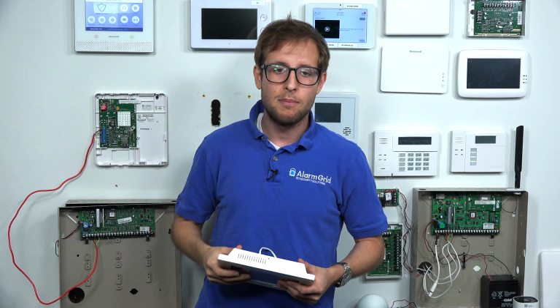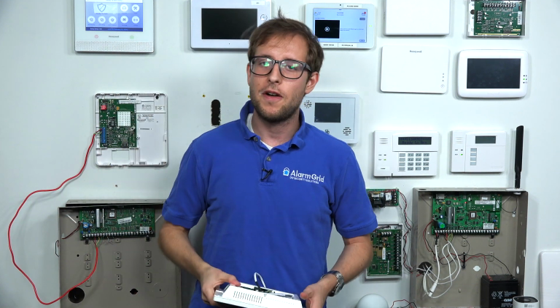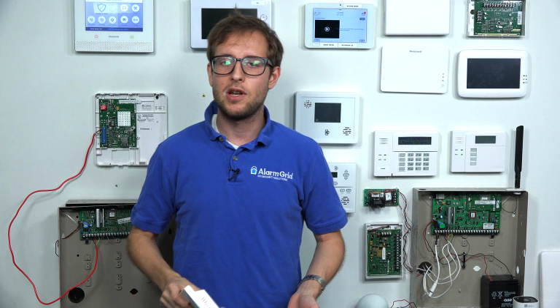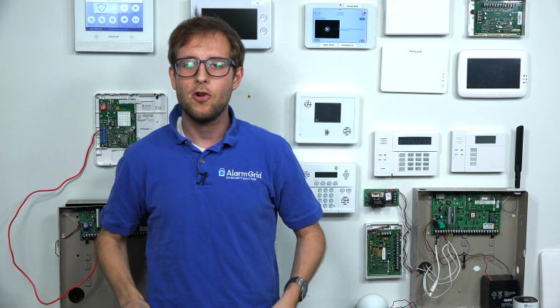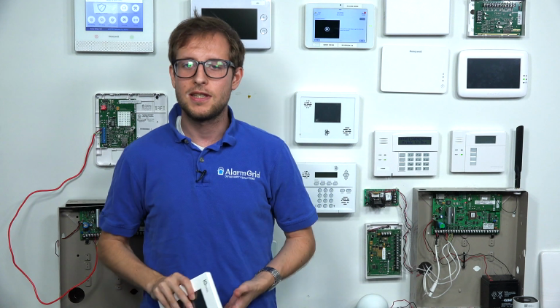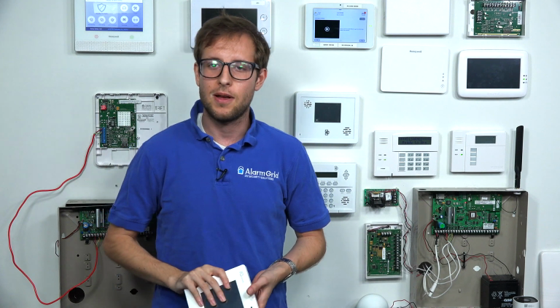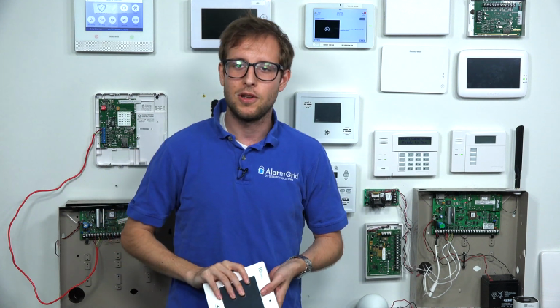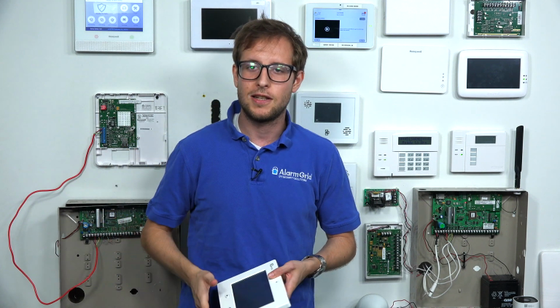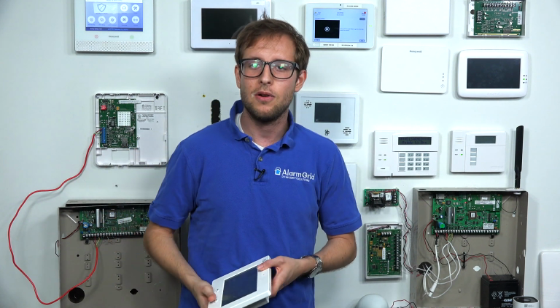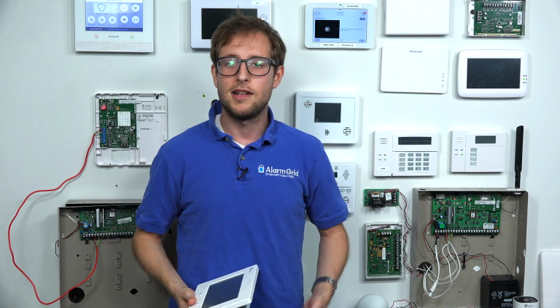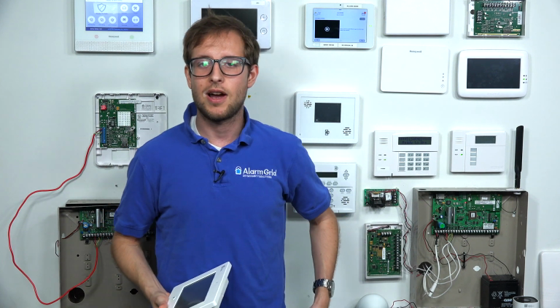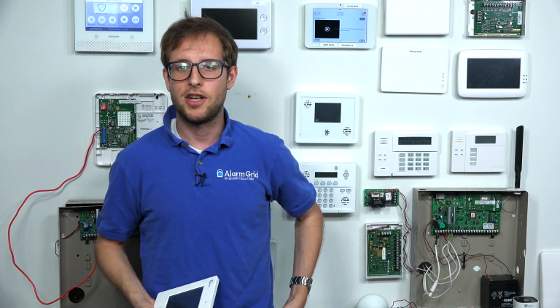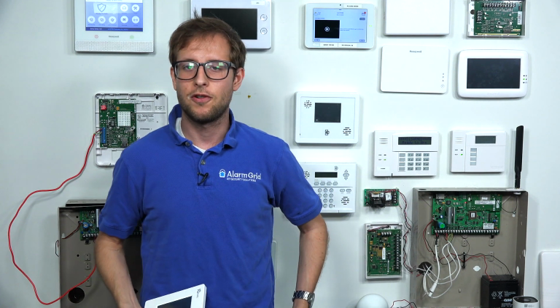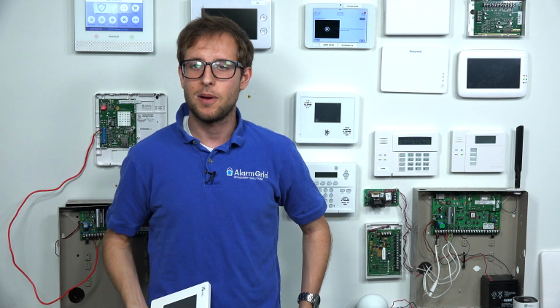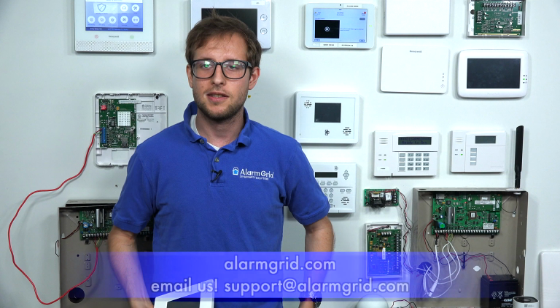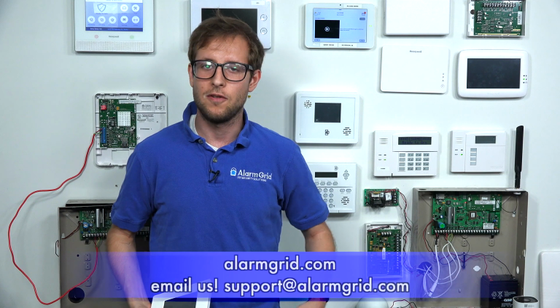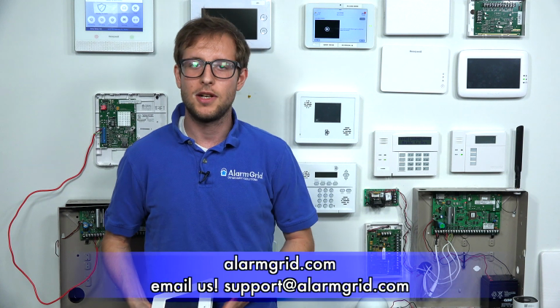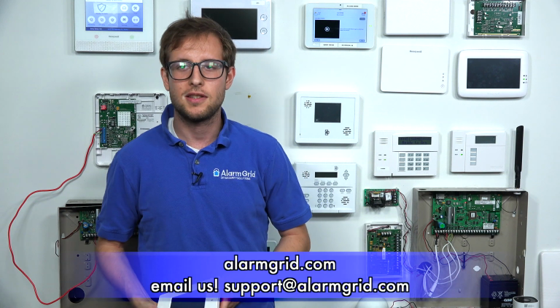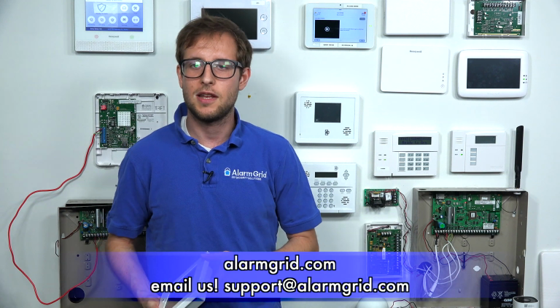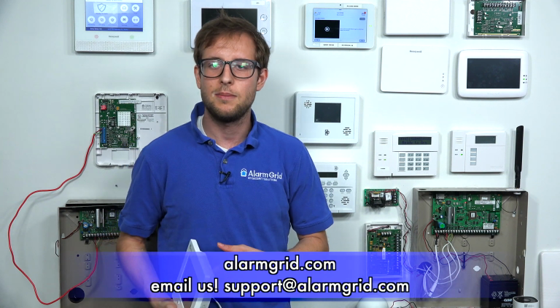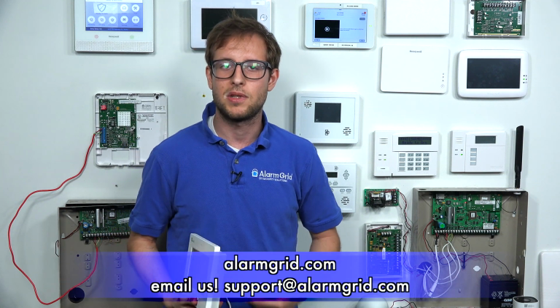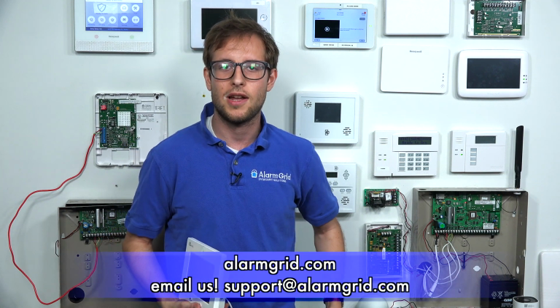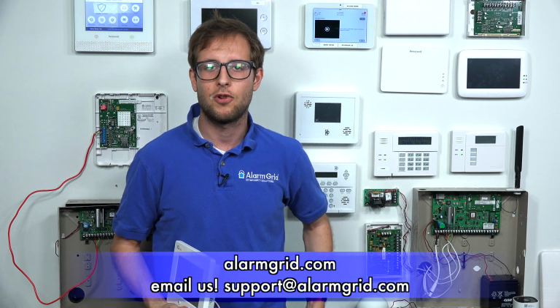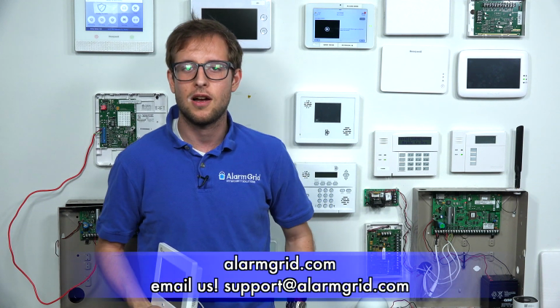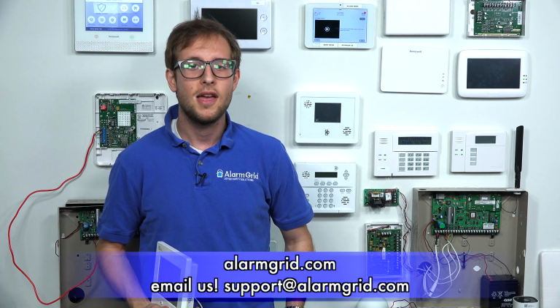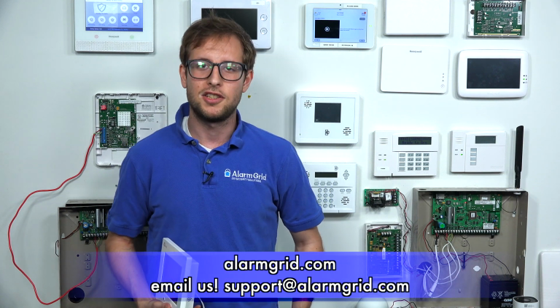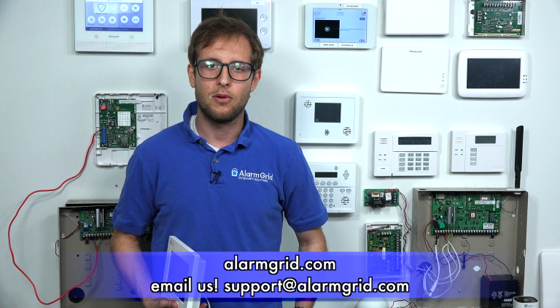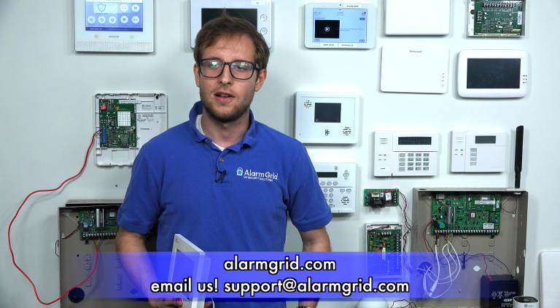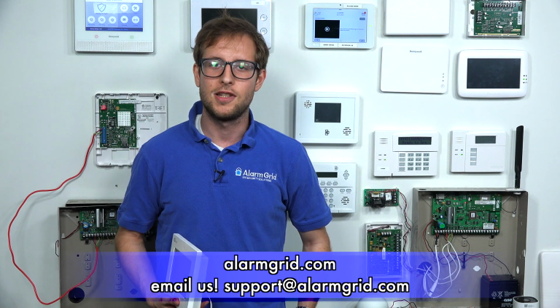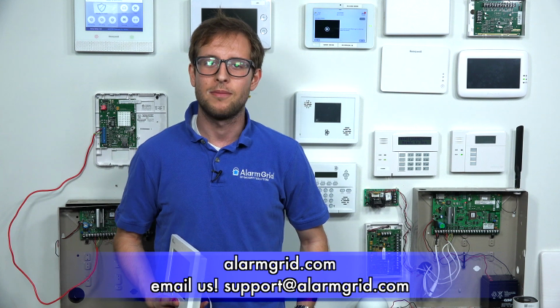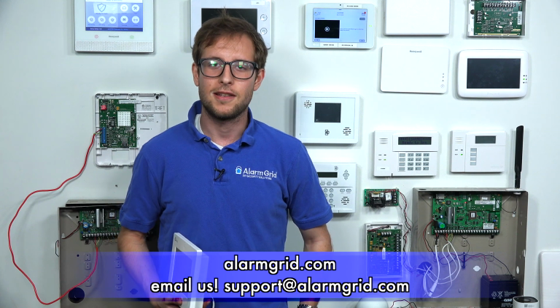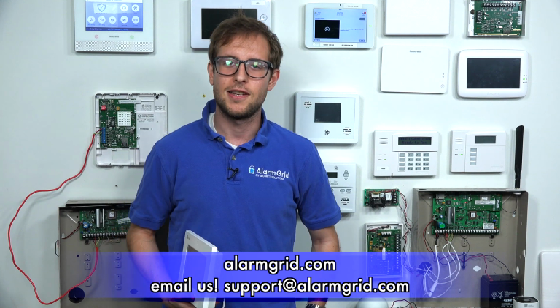If you found this video helpful, please give it a thumbs up below to like the video, and subscribe to our channel for future updates. And if you have any questions, send us an email to support@alarmgrid.com, and check out our website, alarmgrid.com. Thanks, have a great day.